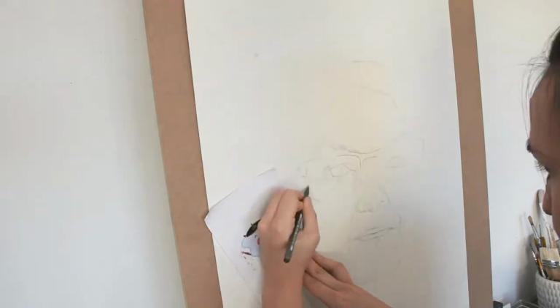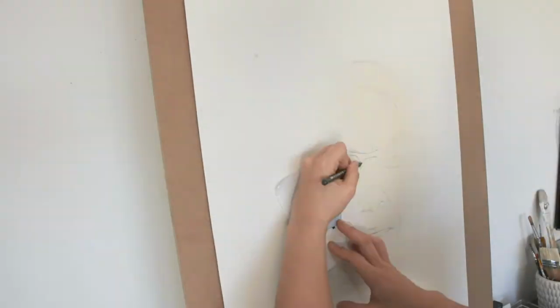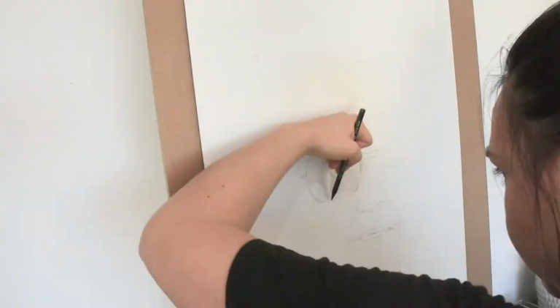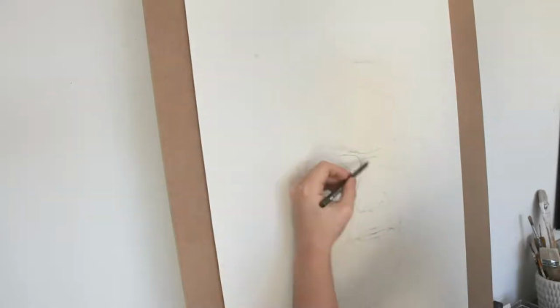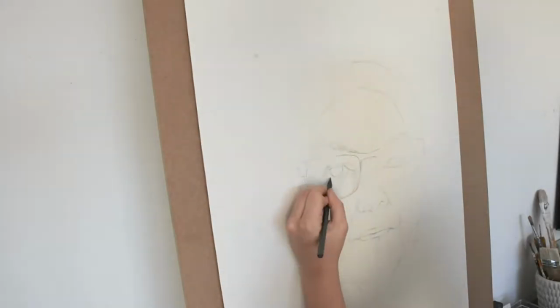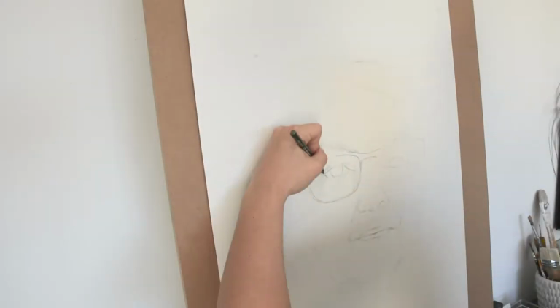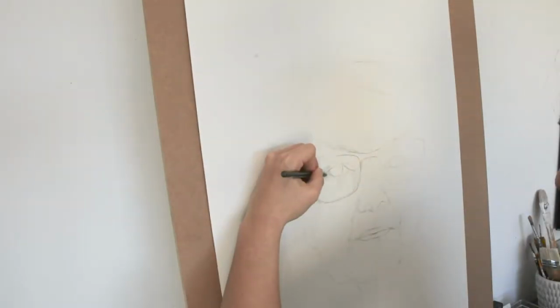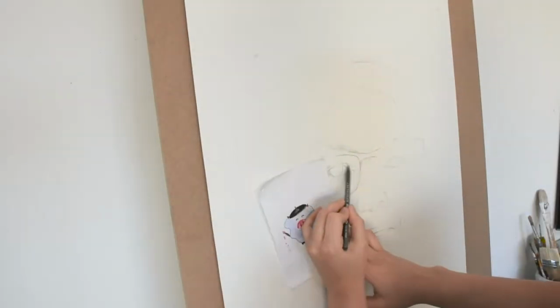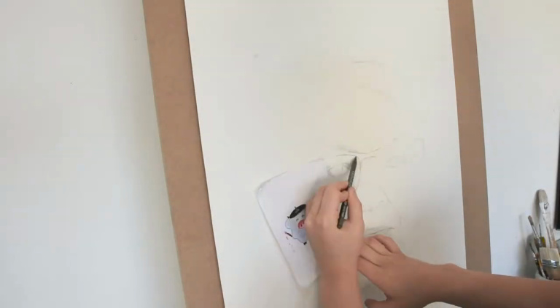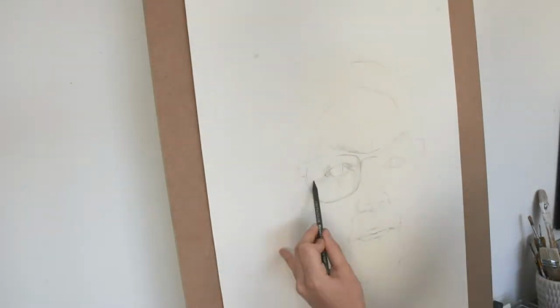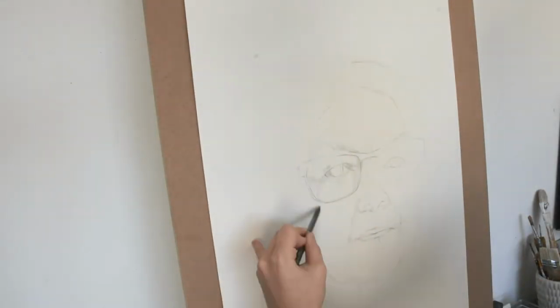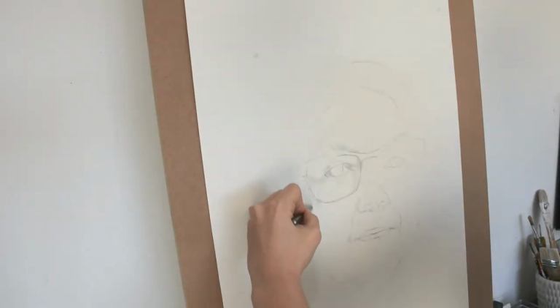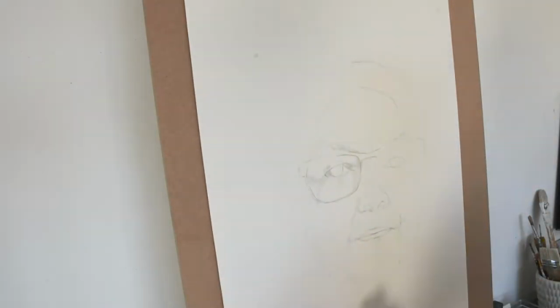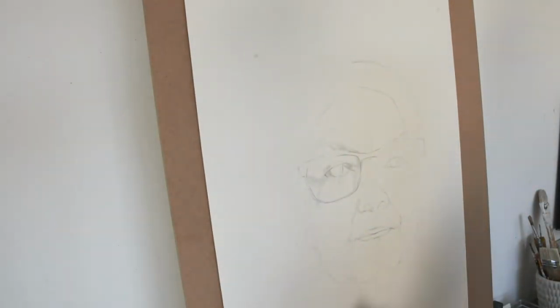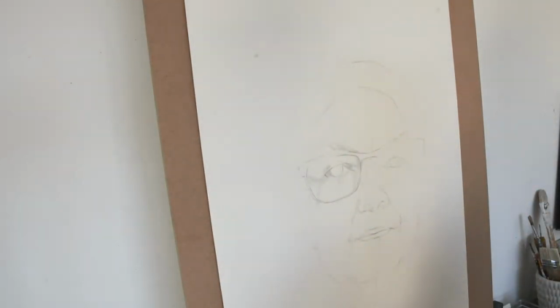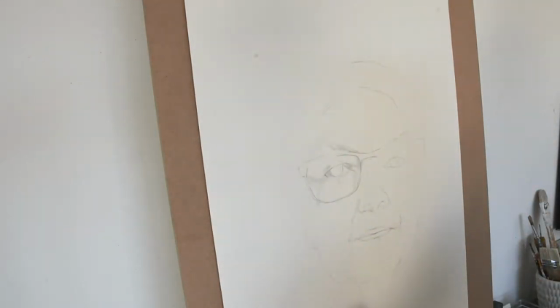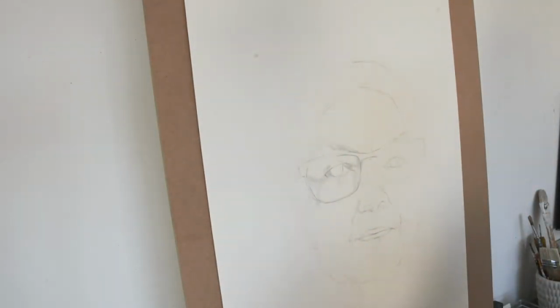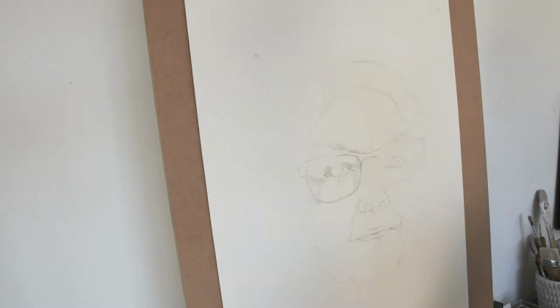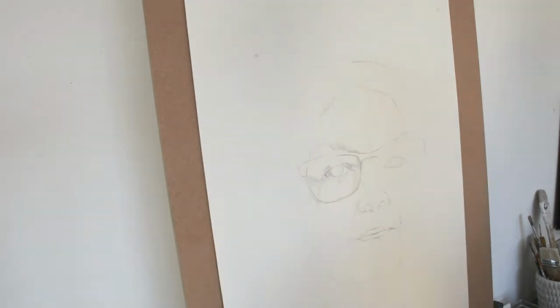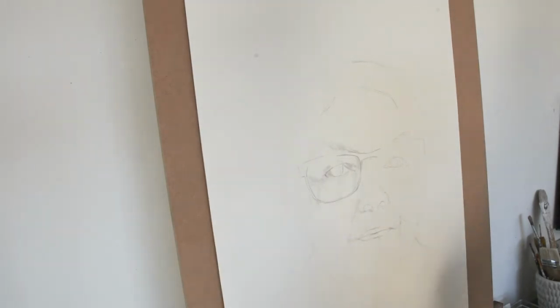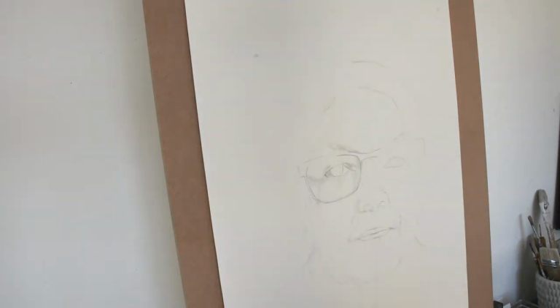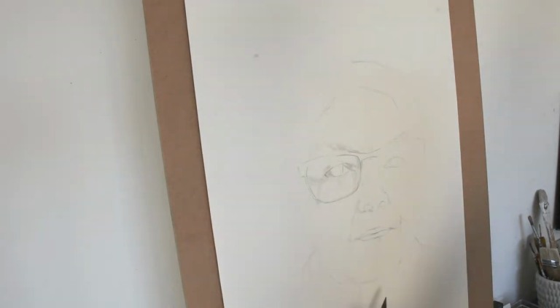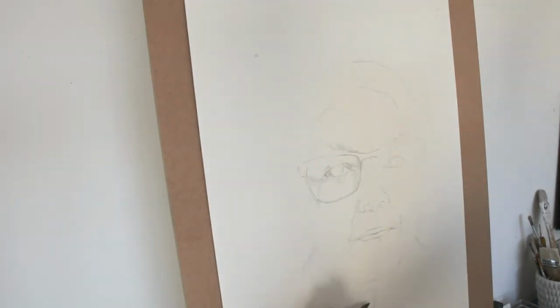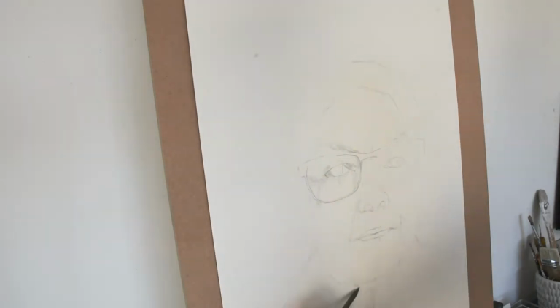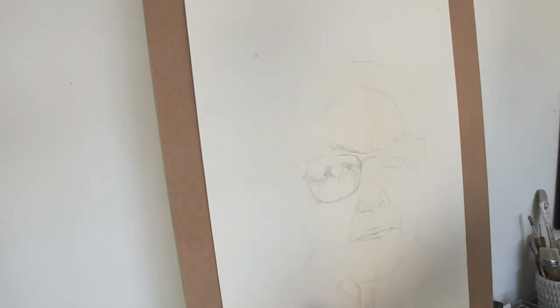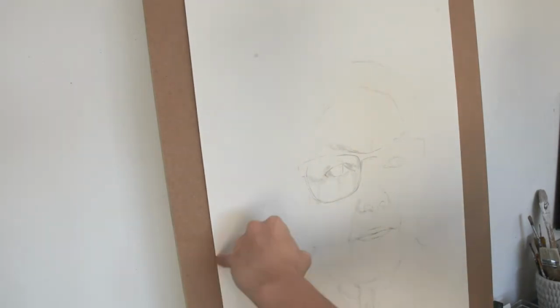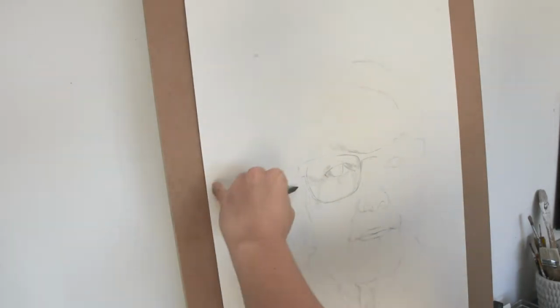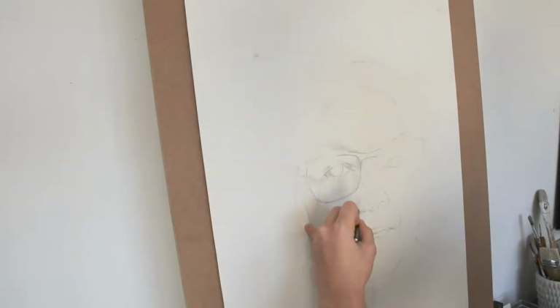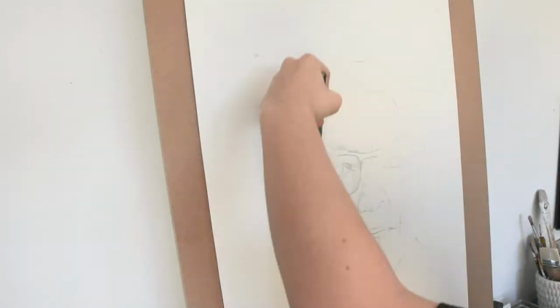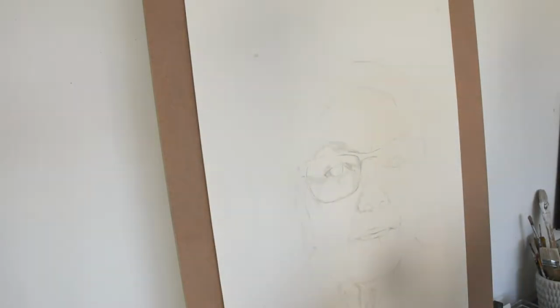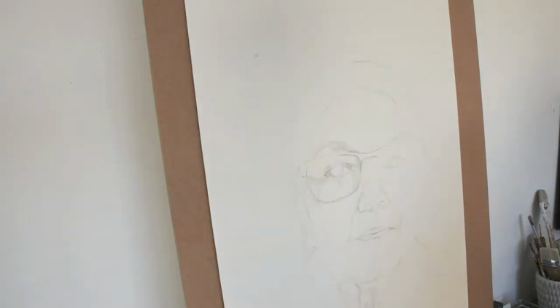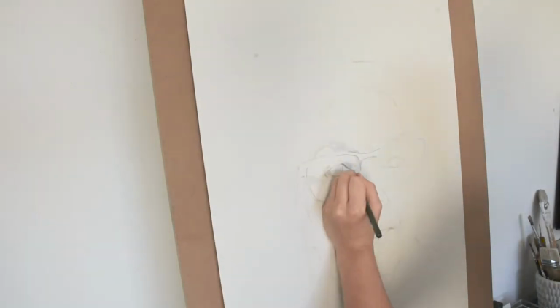This is the biggest portrait drawing that I have had to do so far. I have done huge drawings in the past, but not a portrait for a client where I had to make it as real or as similar as possible.